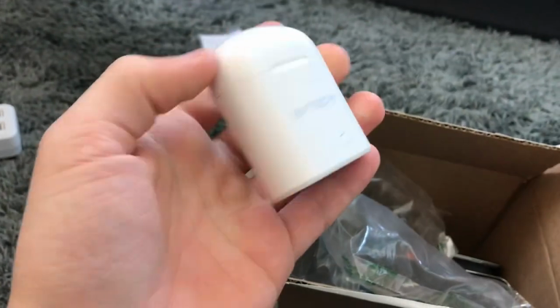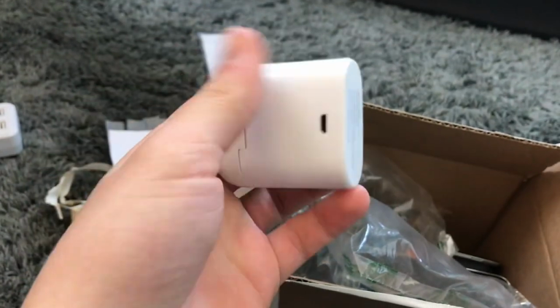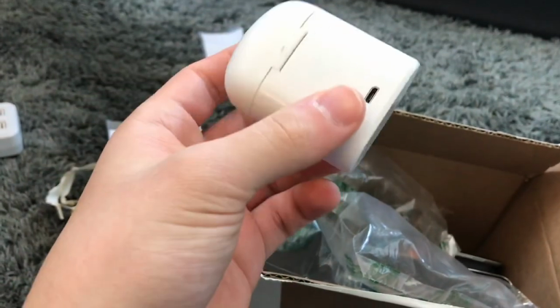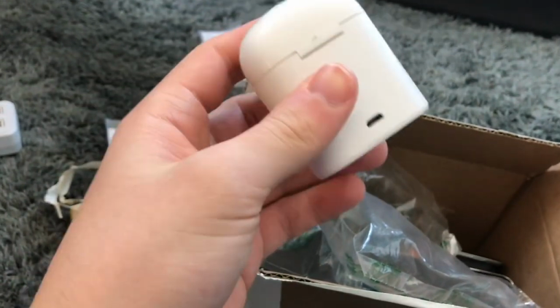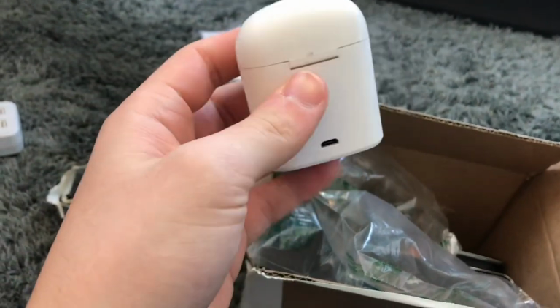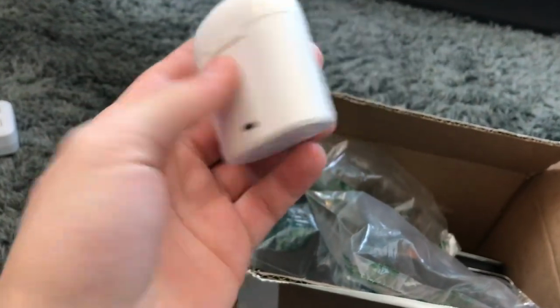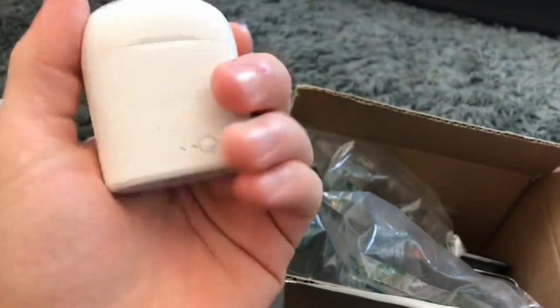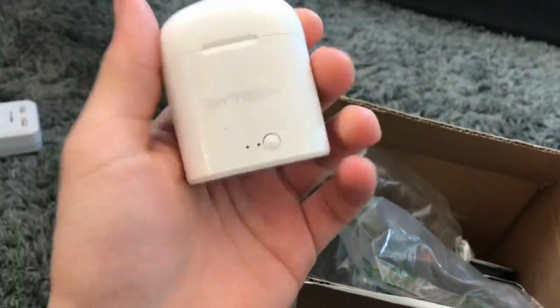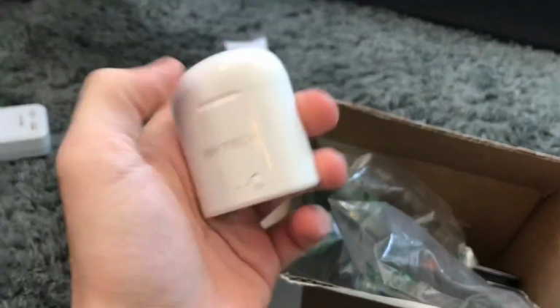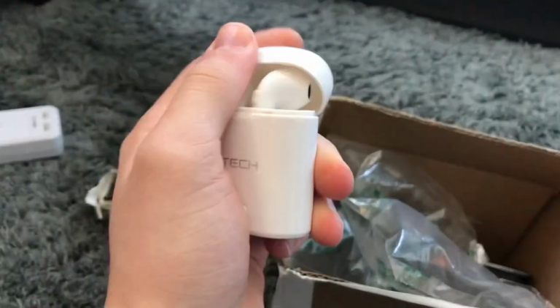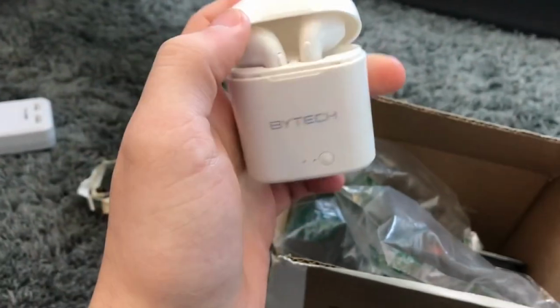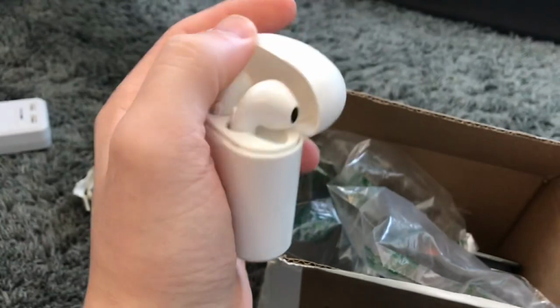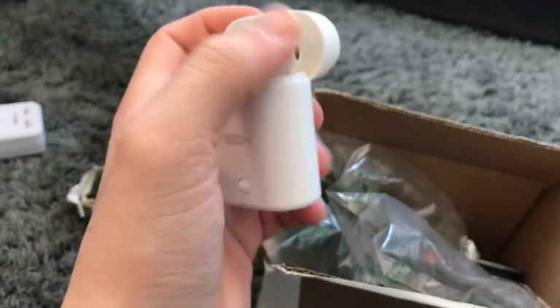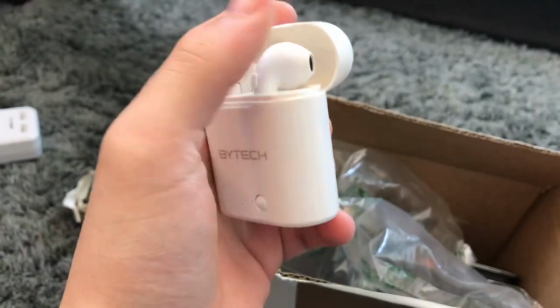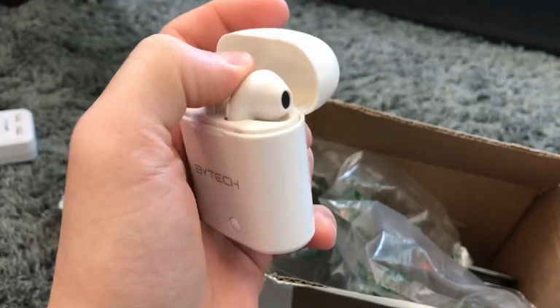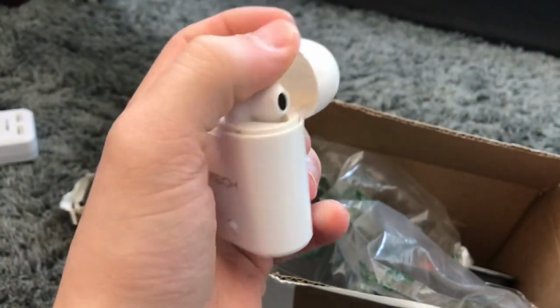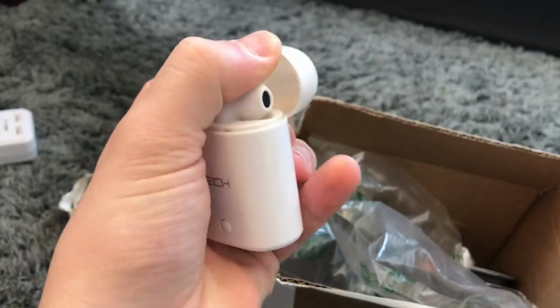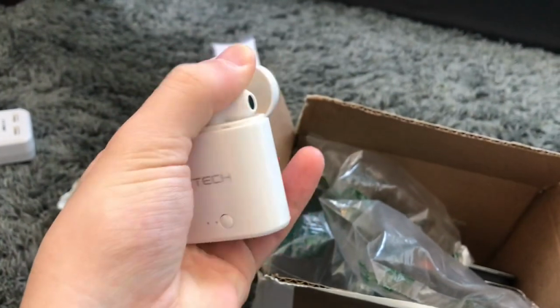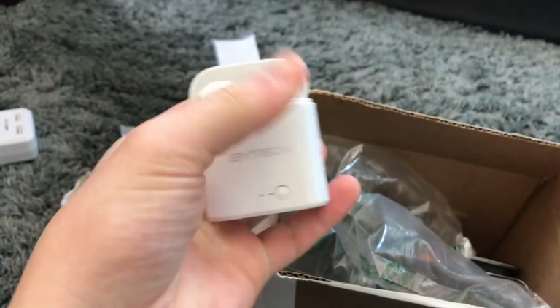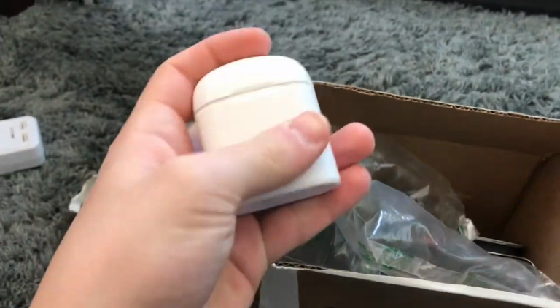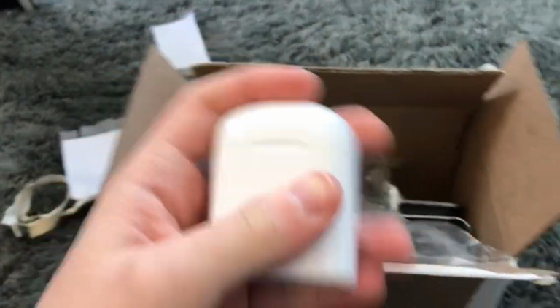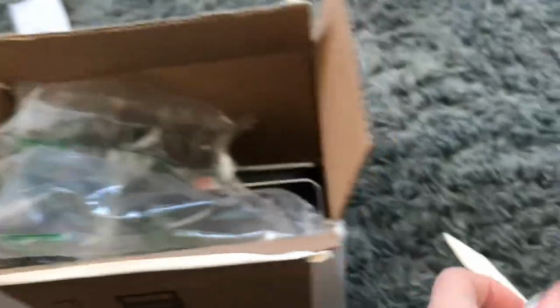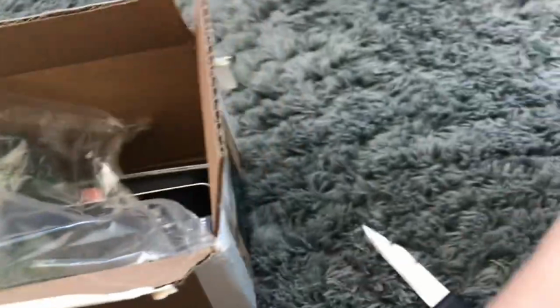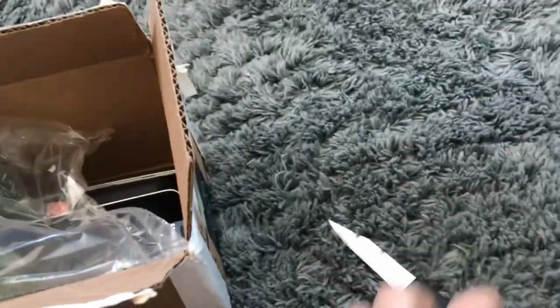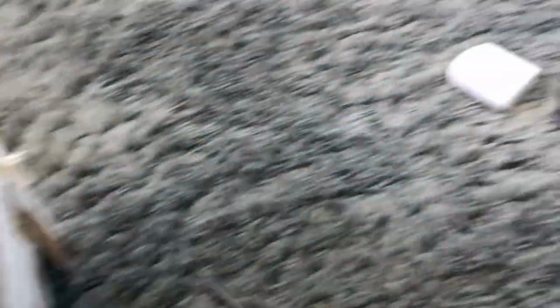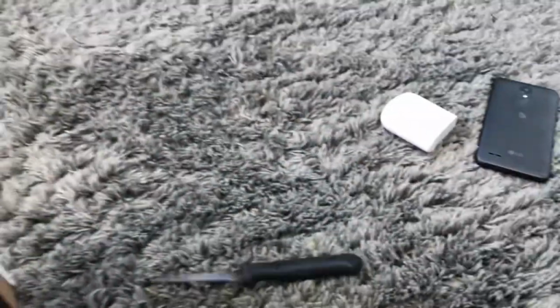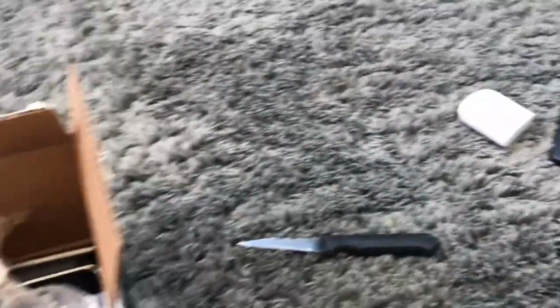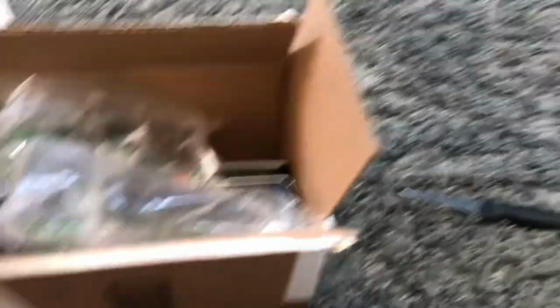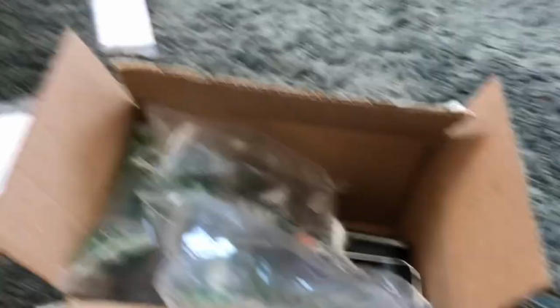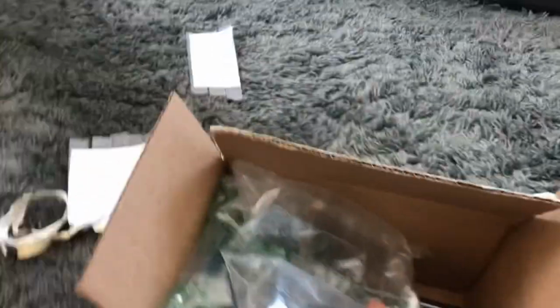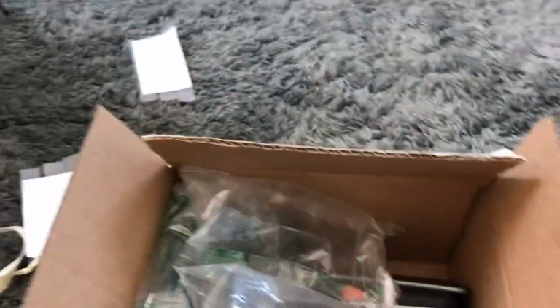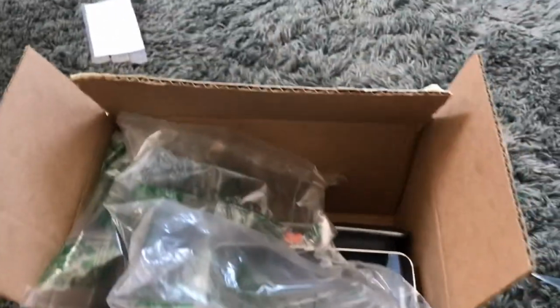Apparently he included these extras — thank you, Ryan. I don't even know where he got these, but that's kind of fun. I didn't know he was going to include those.